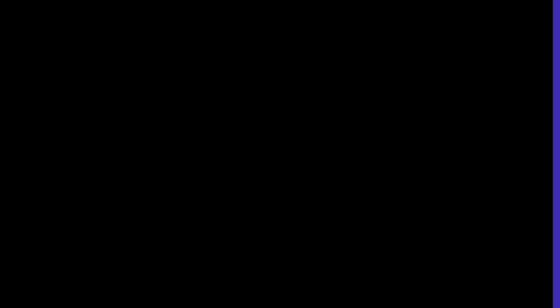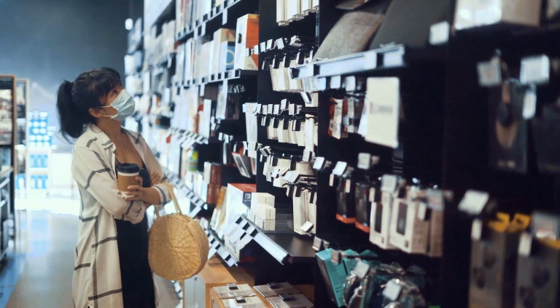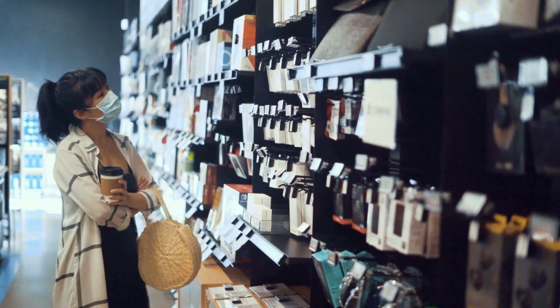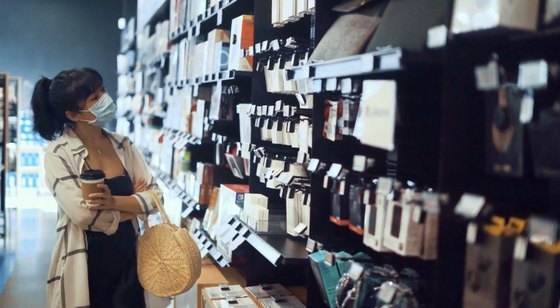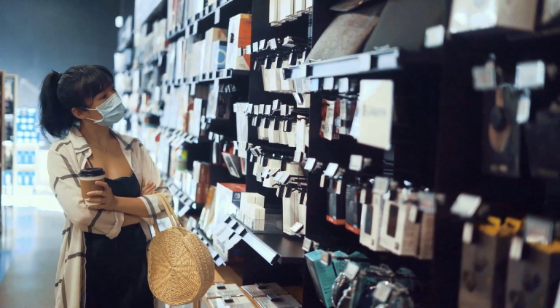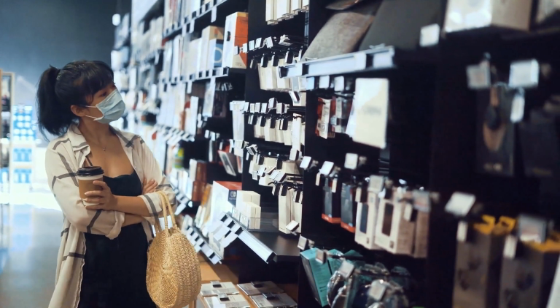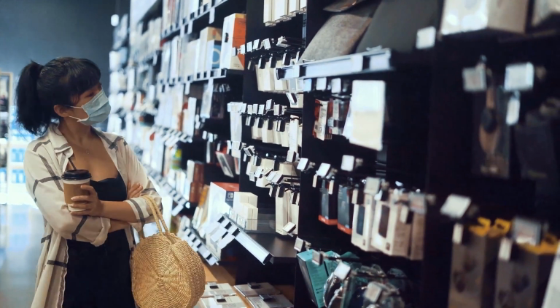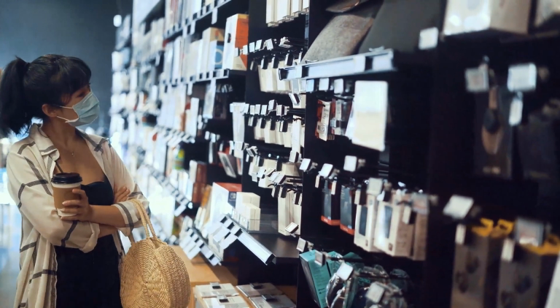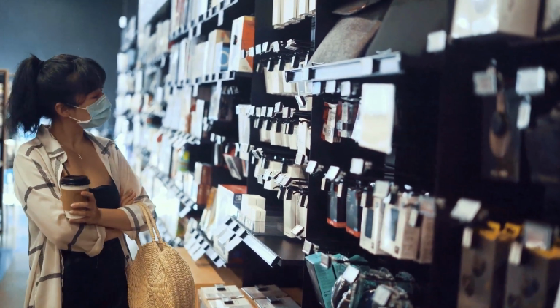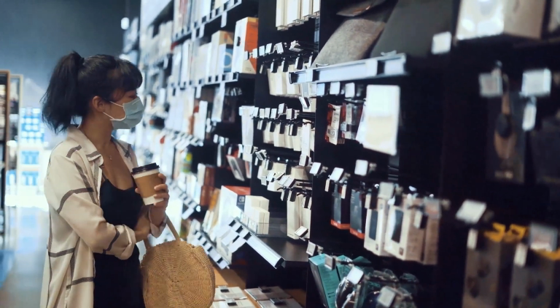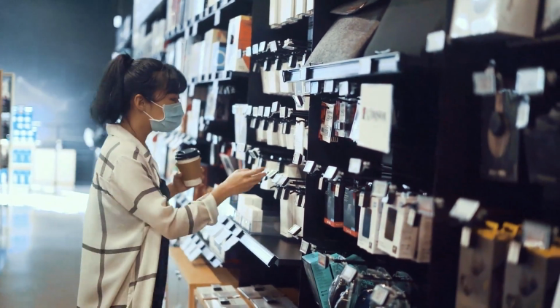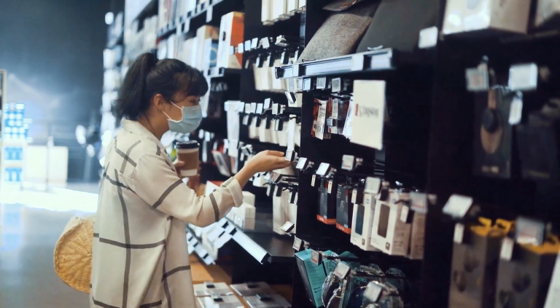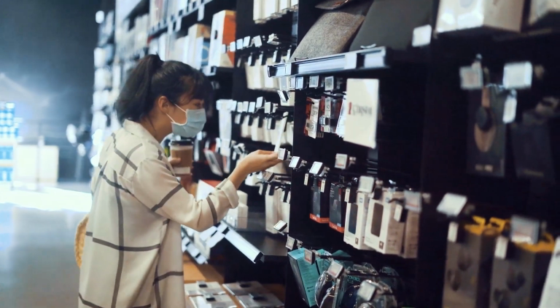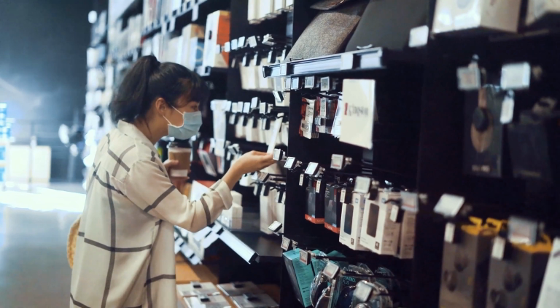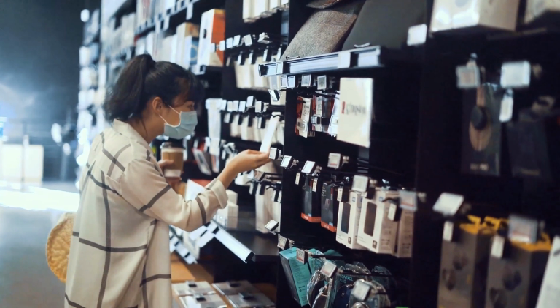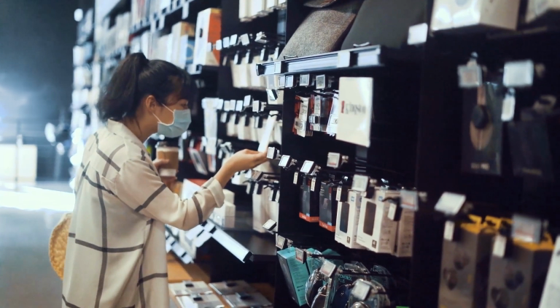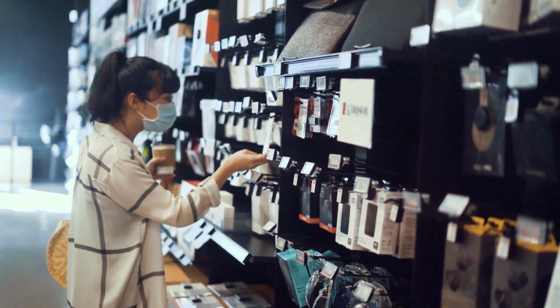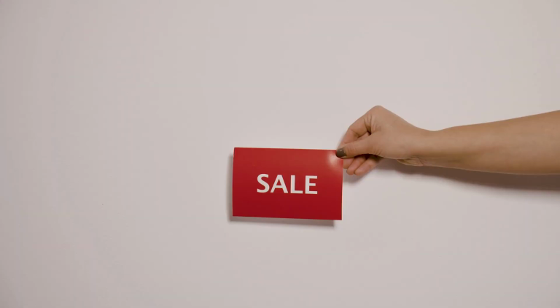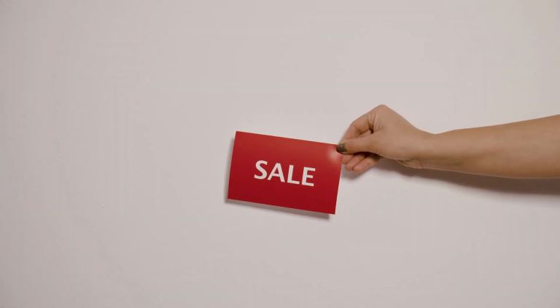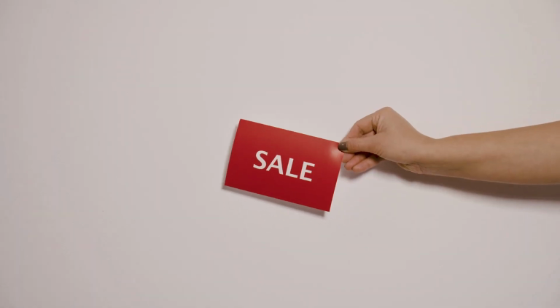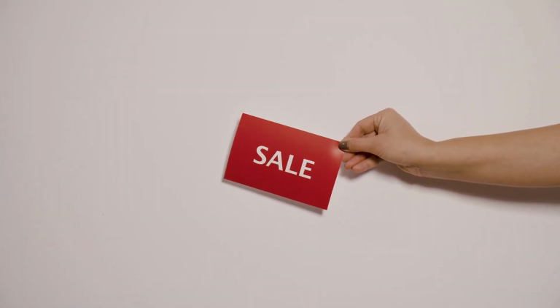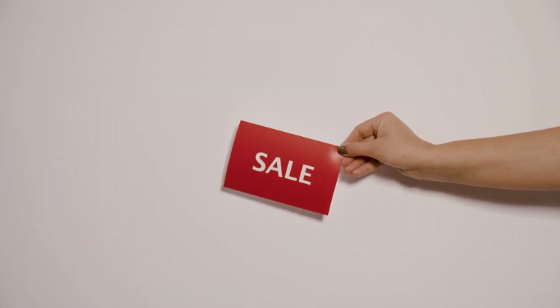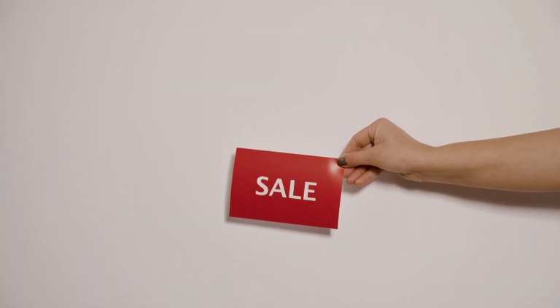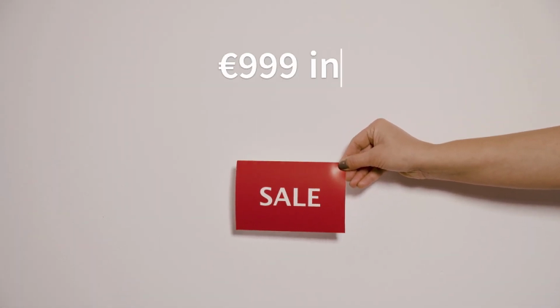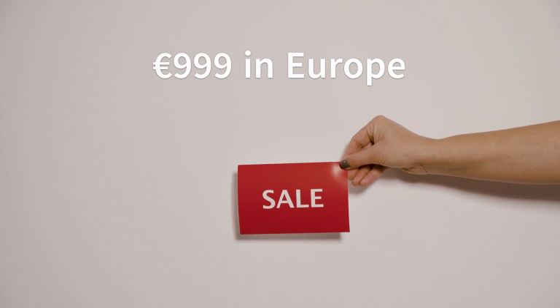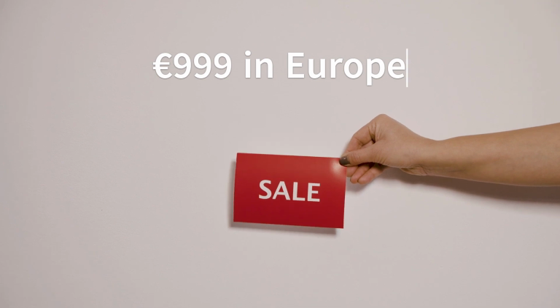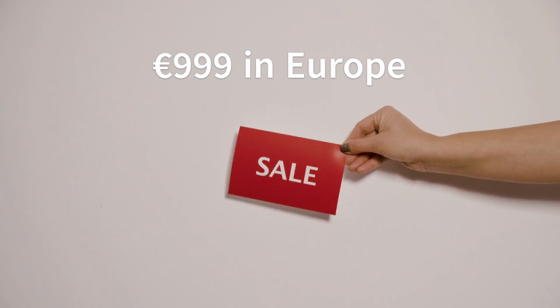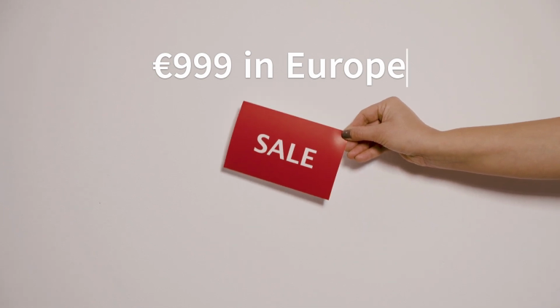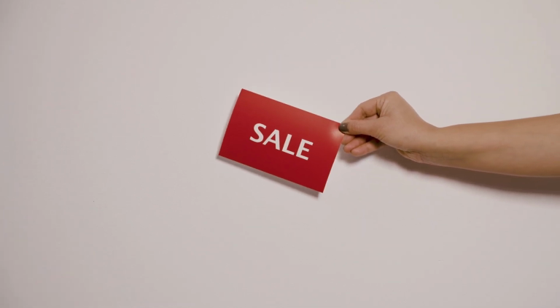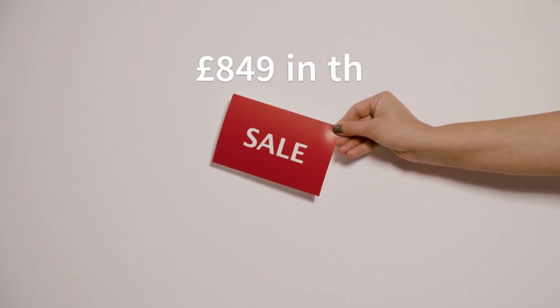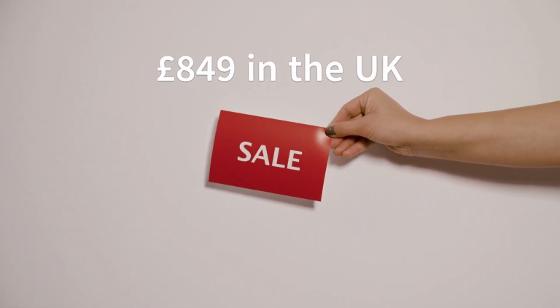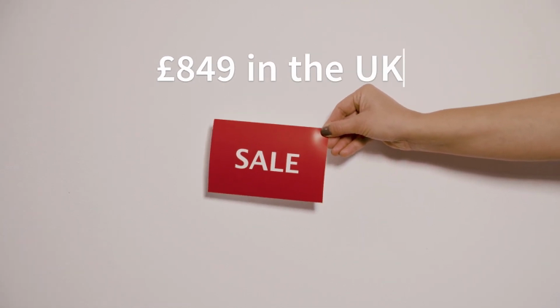Now, let's talk availability and pricing. The Sony Xperia 5V is expected to hit the shelves in late September, with a price tag of 999 euros in Europe and 849 pounds in the UK.